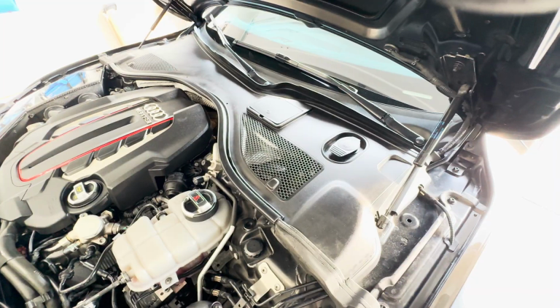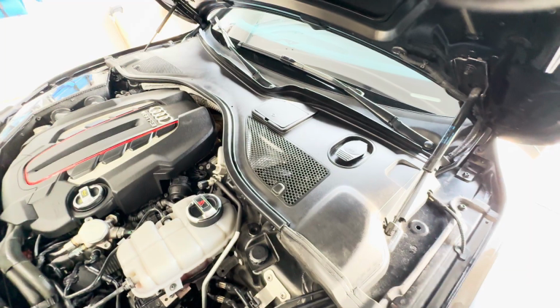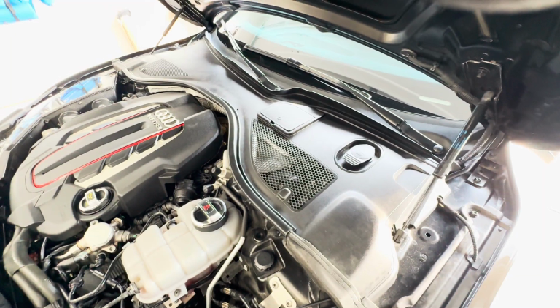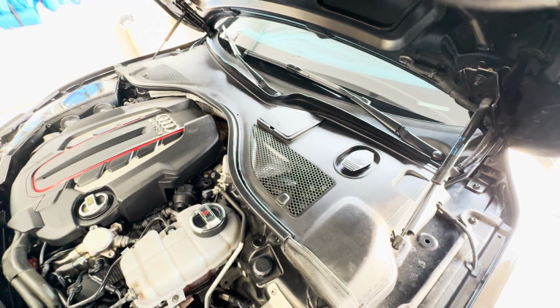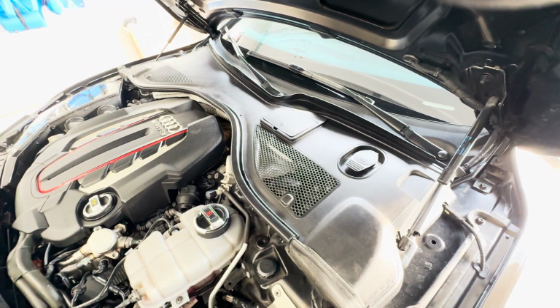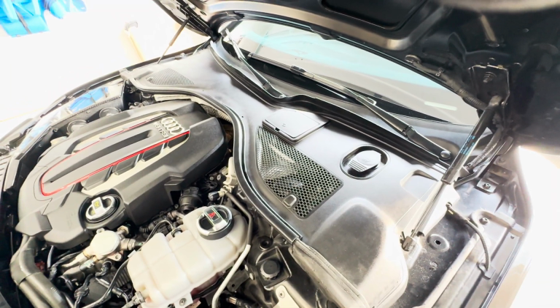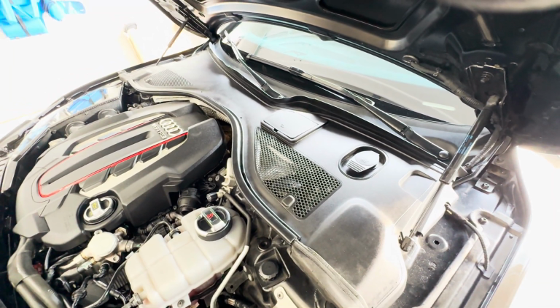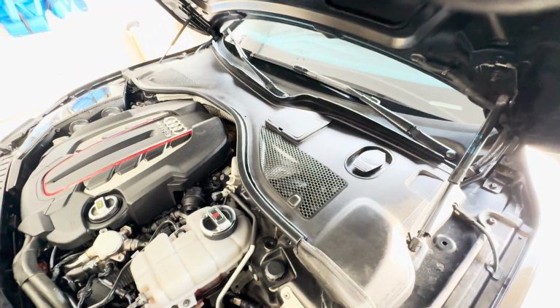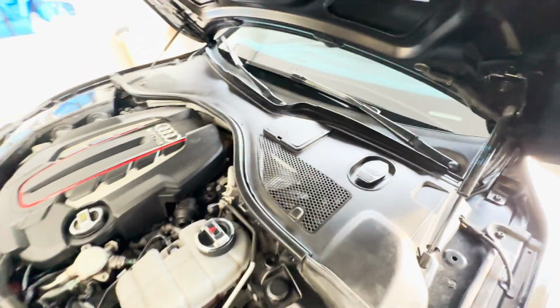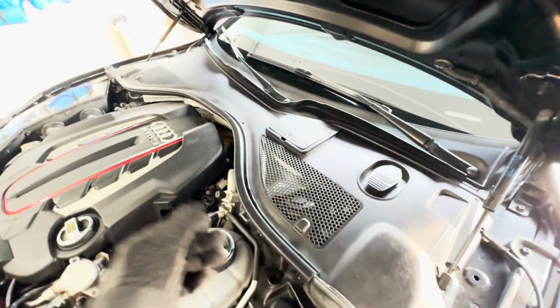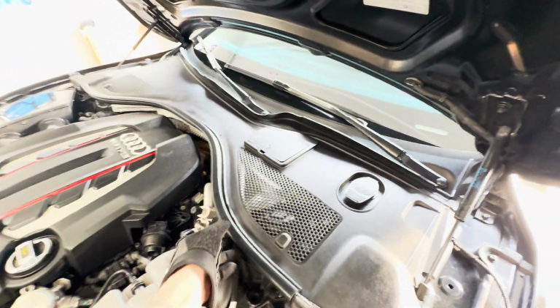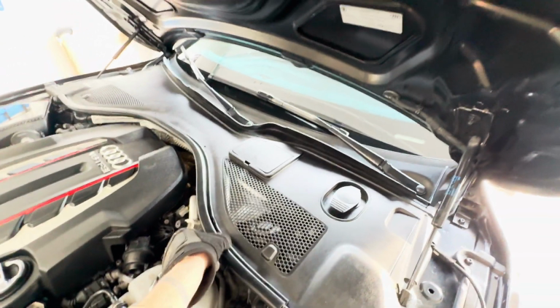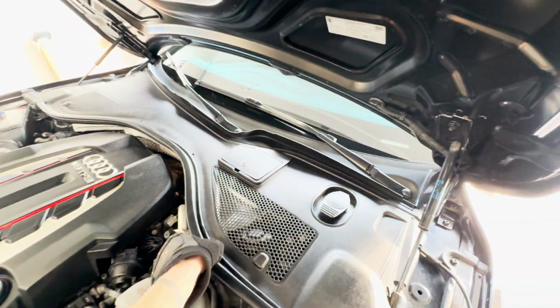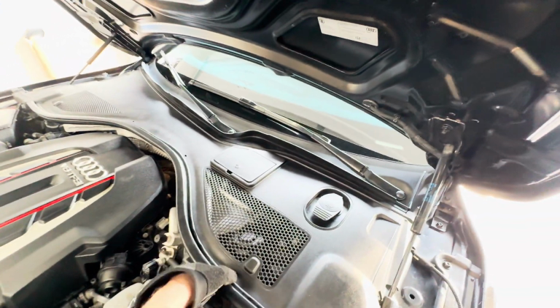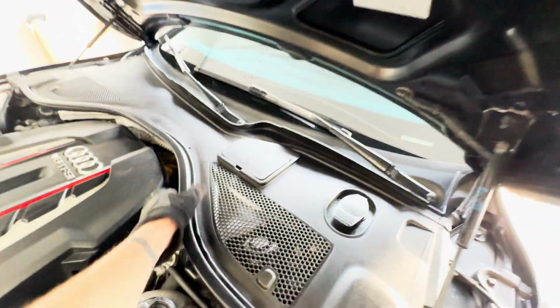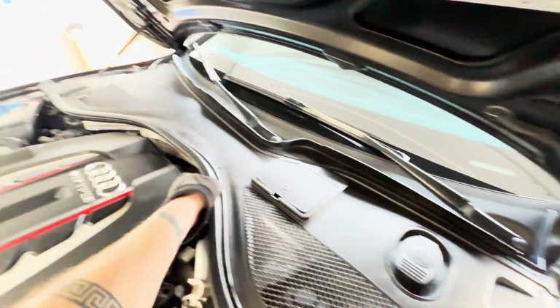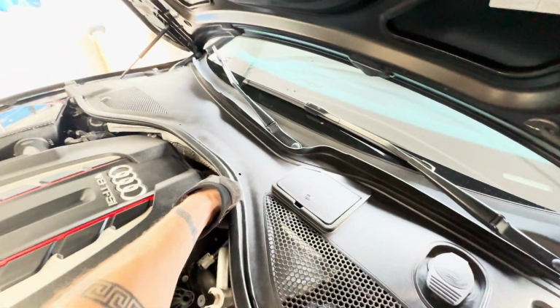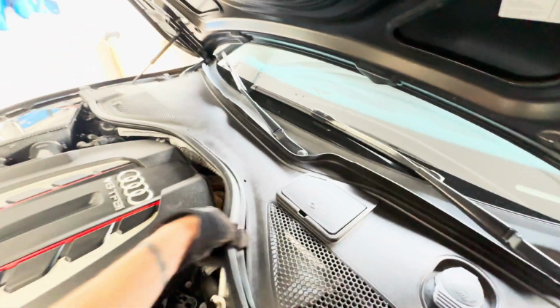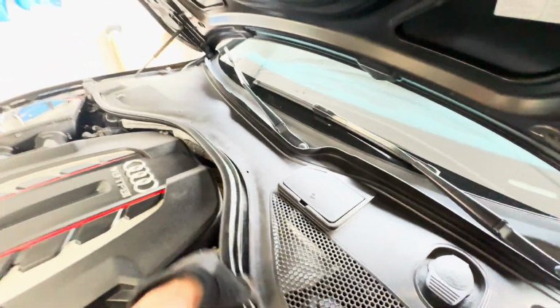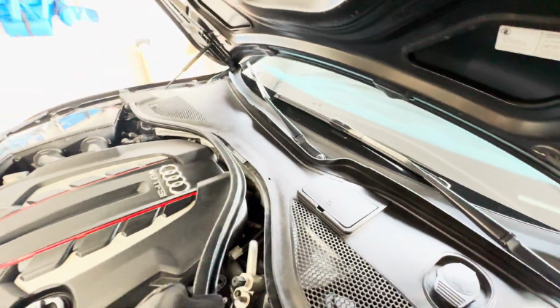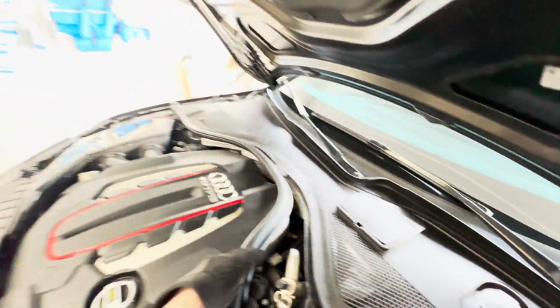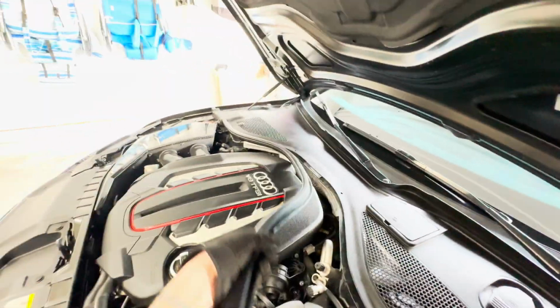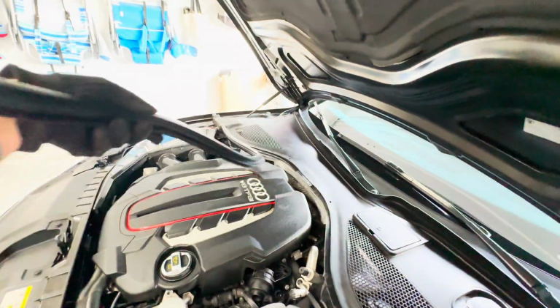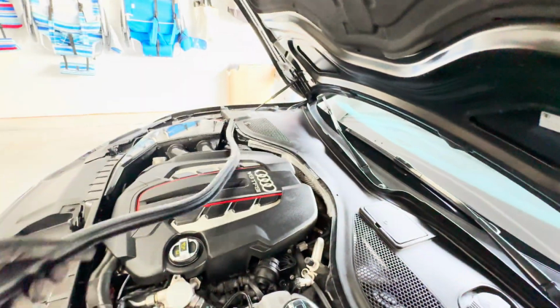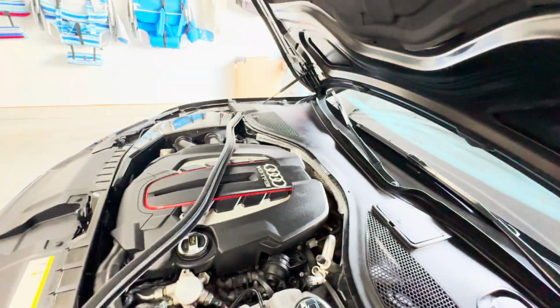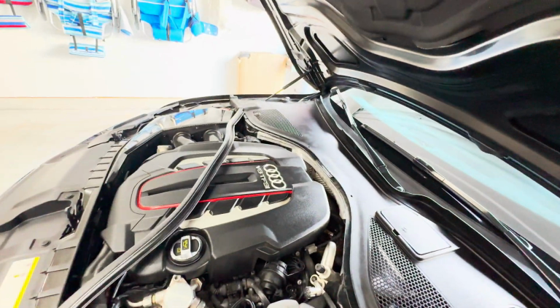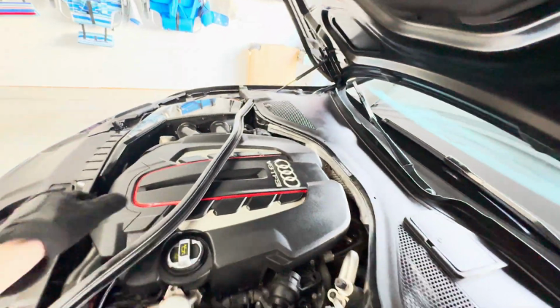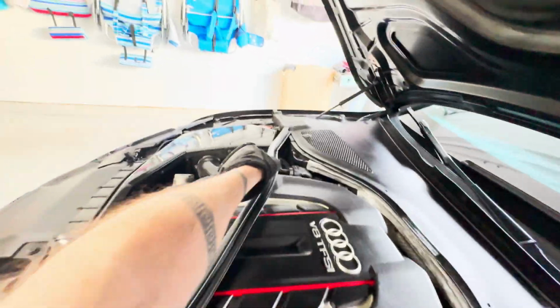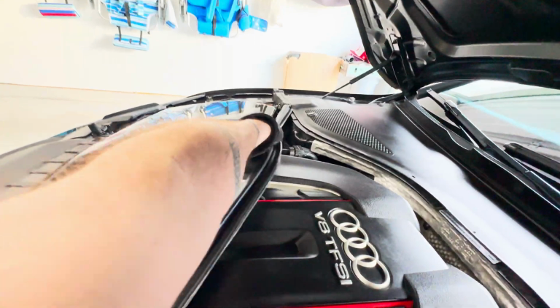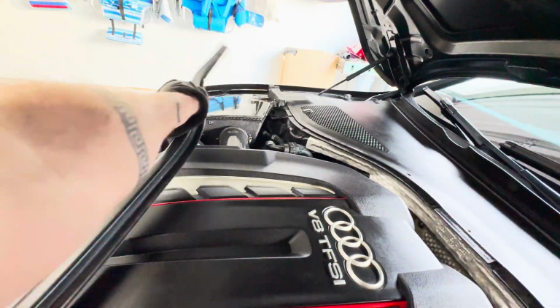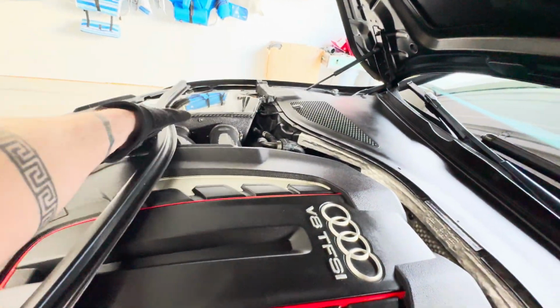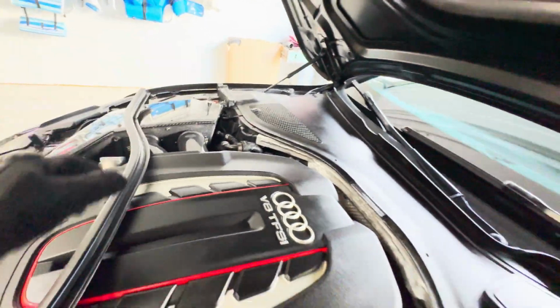Now, how do we get to the top of the strut tower? The first thing we're going to do is take this rubber plastic piece off right here — you just pretty much pull it back a little bit and it comes out, no big deal.